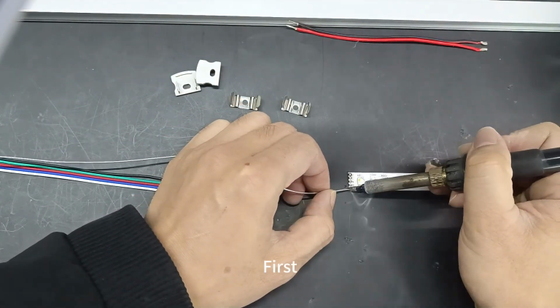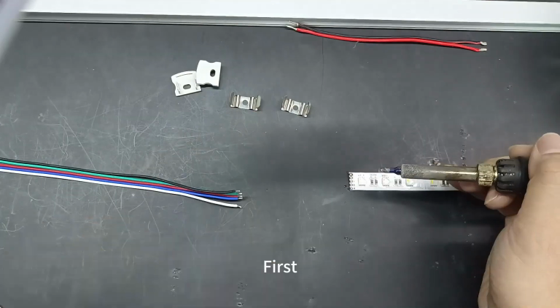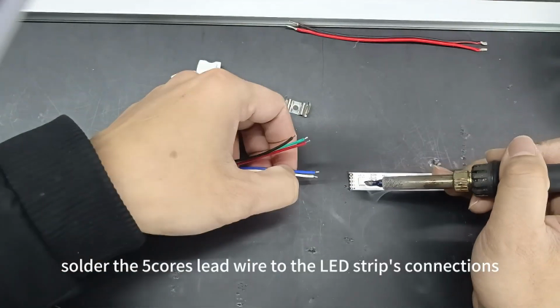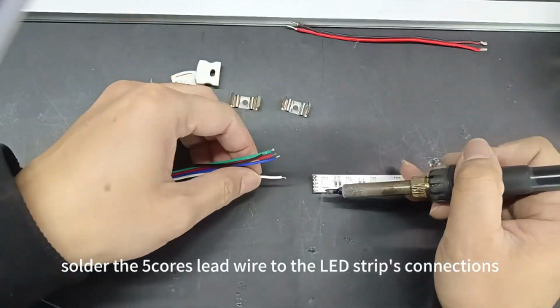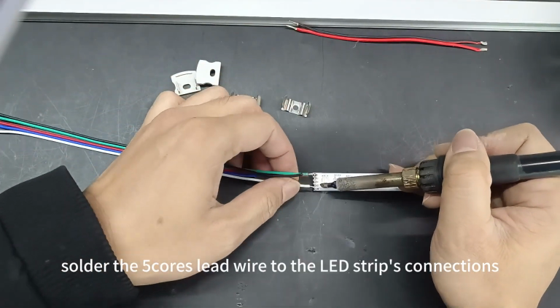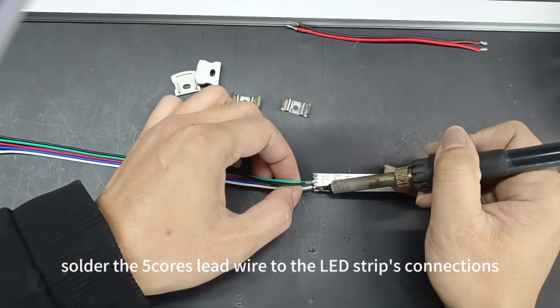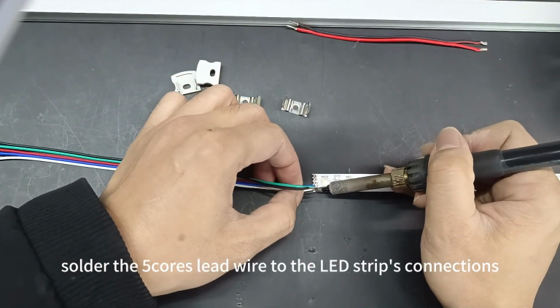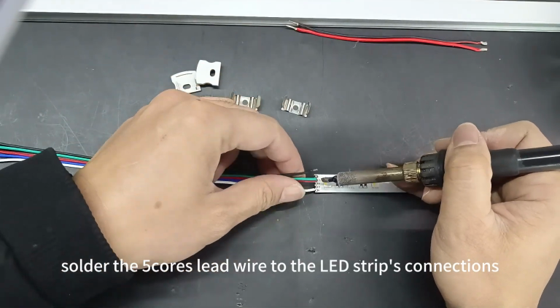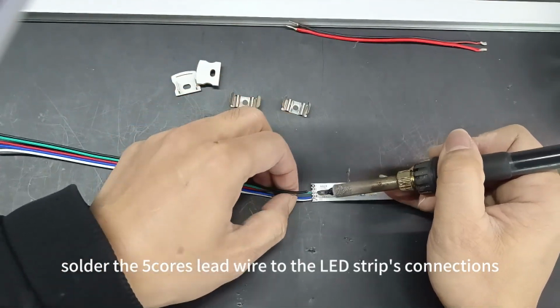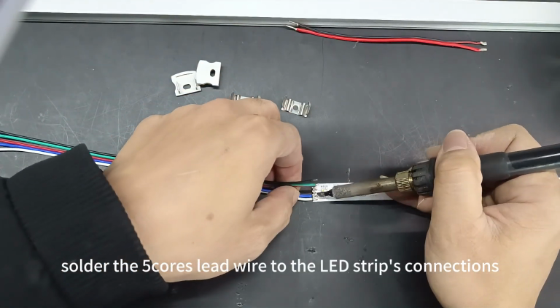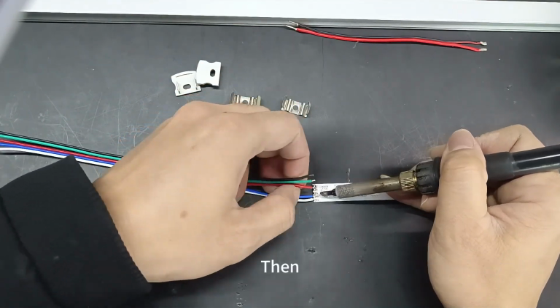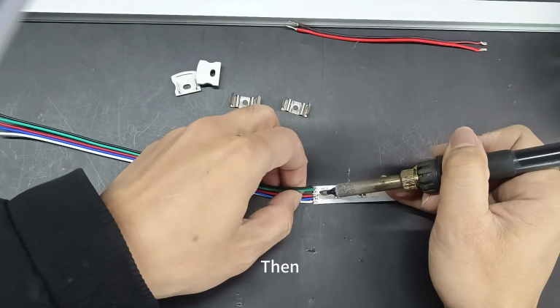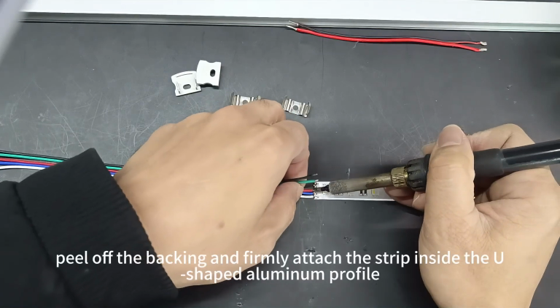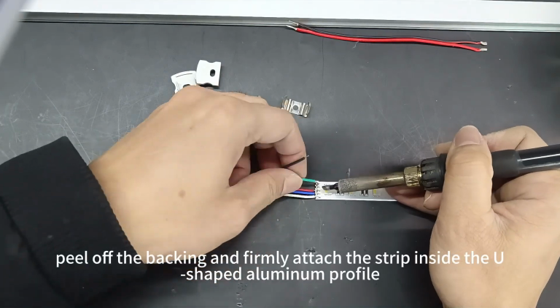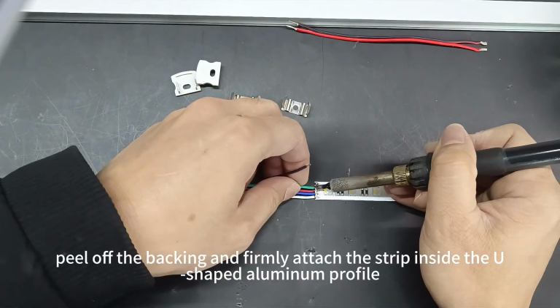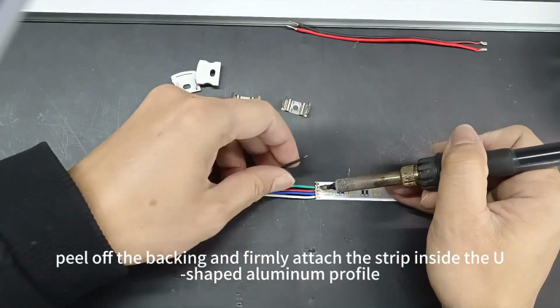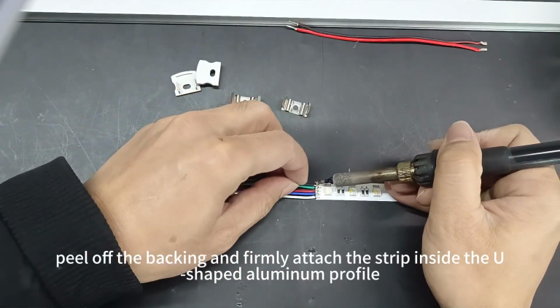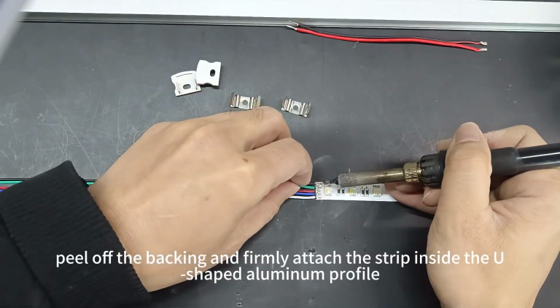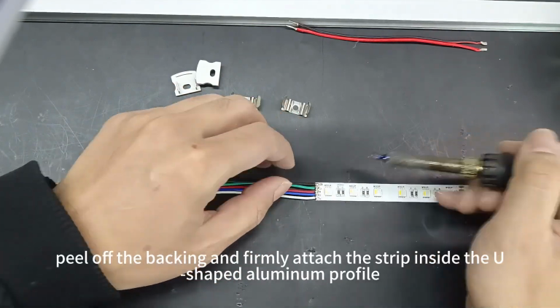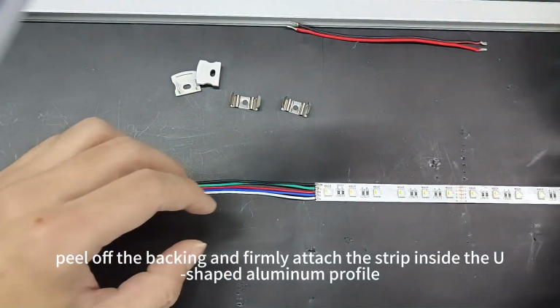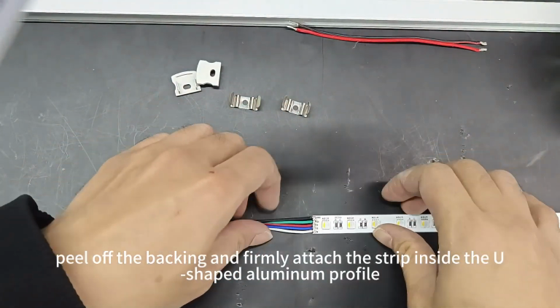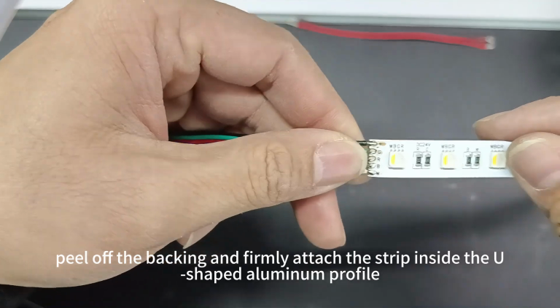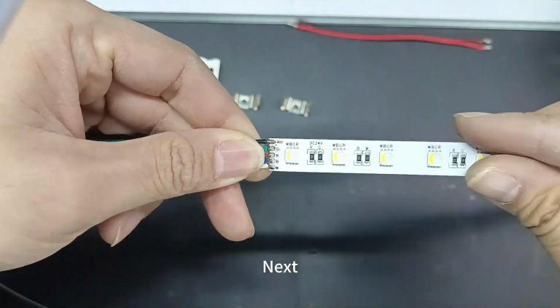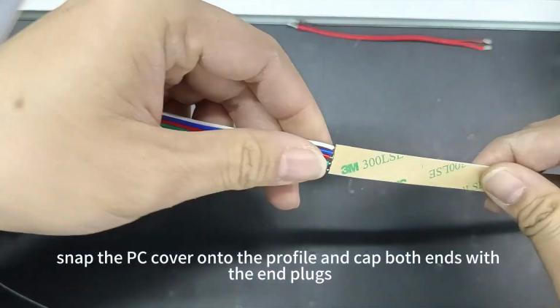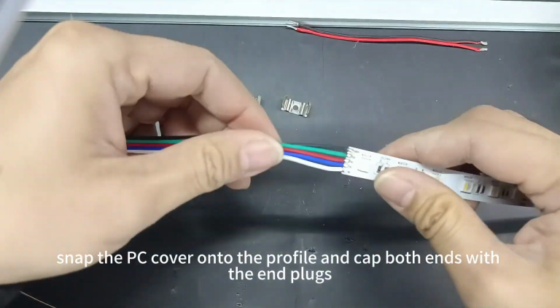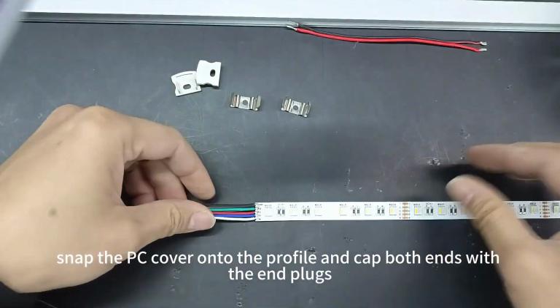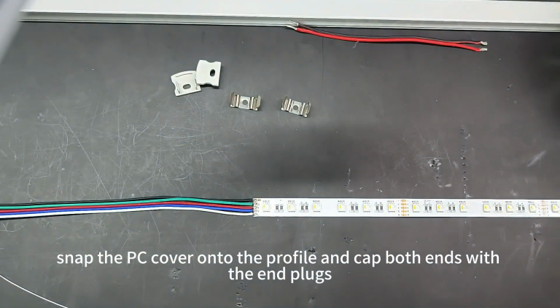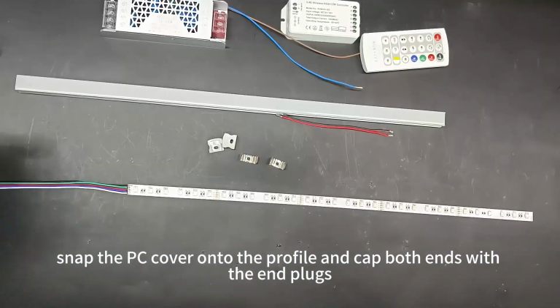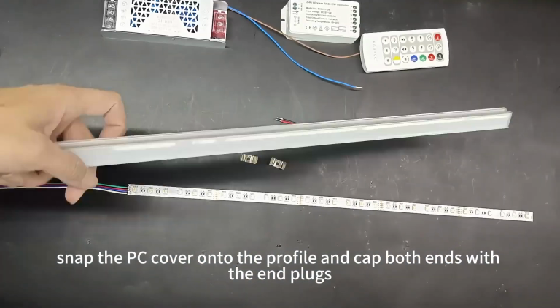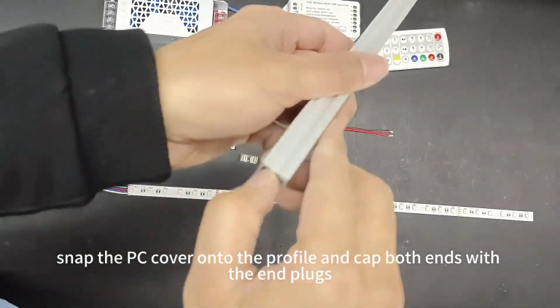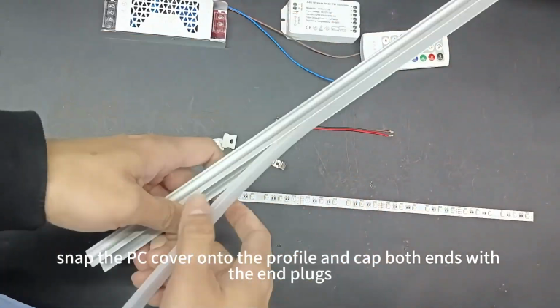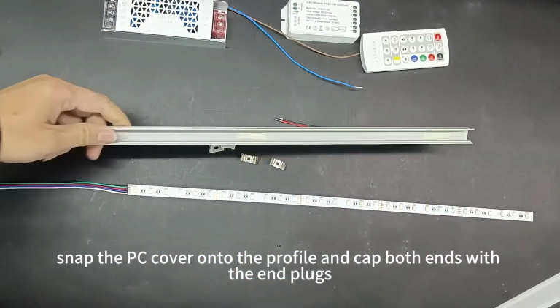First, solder the 5-course LED wire to the LED strip's connections. Then, peel off the backing and firmly attach the strip inside the U-shaped aluminum profile. Next, snap the PC cover onto the profile and cut both ends with the end caps.